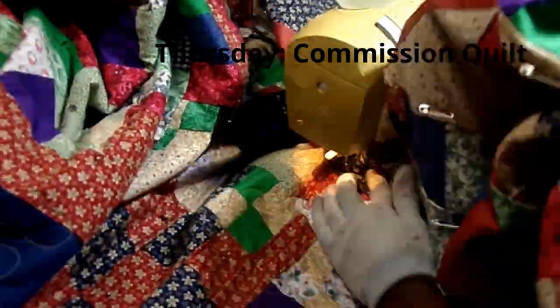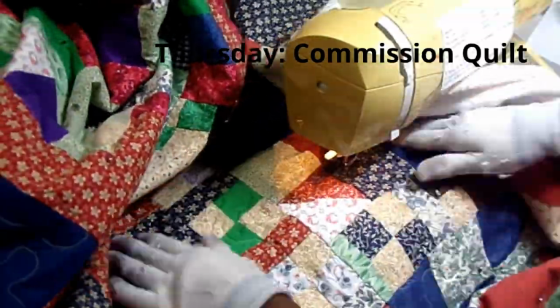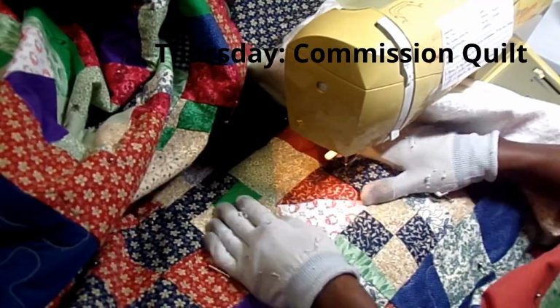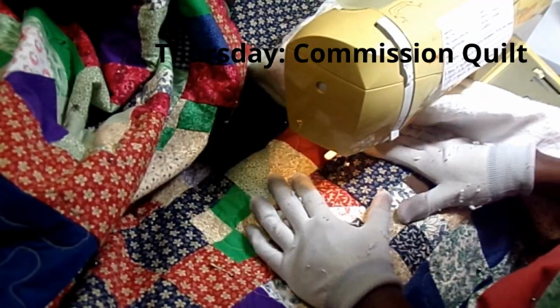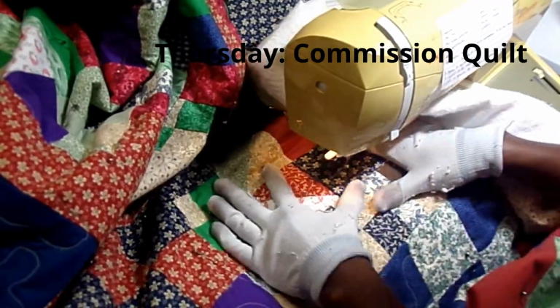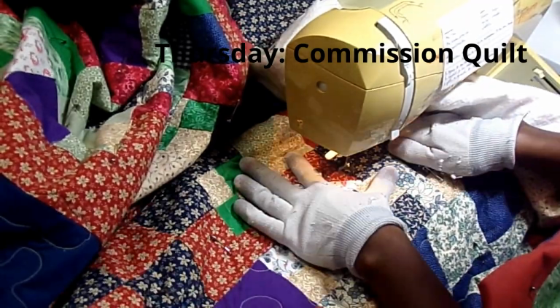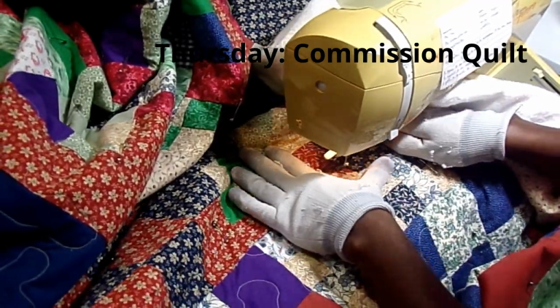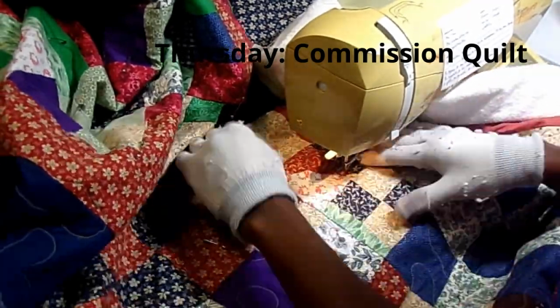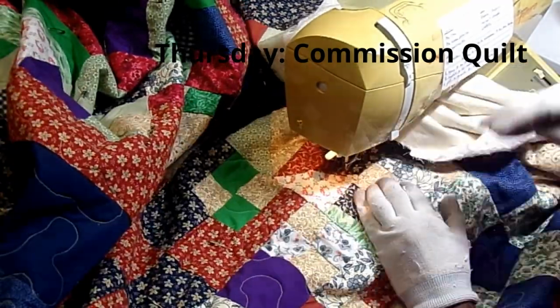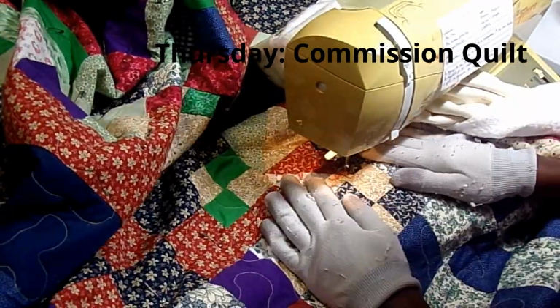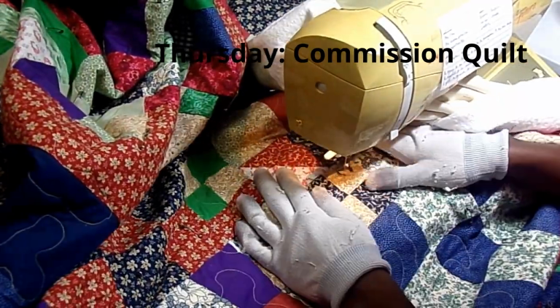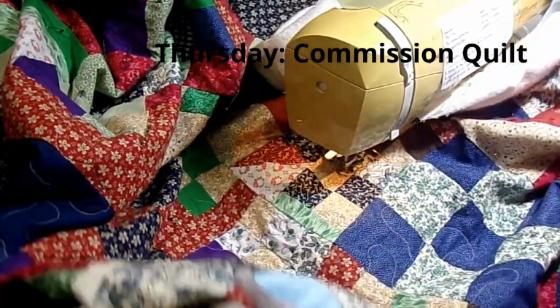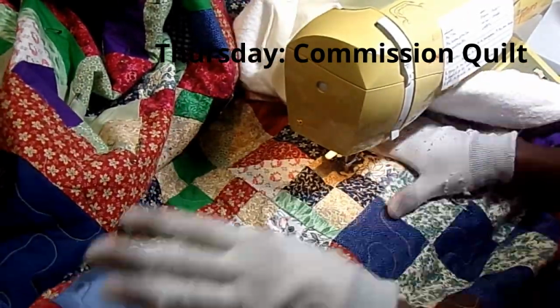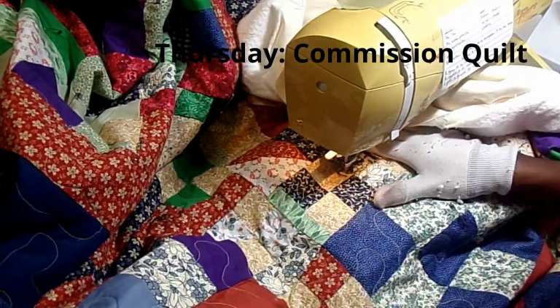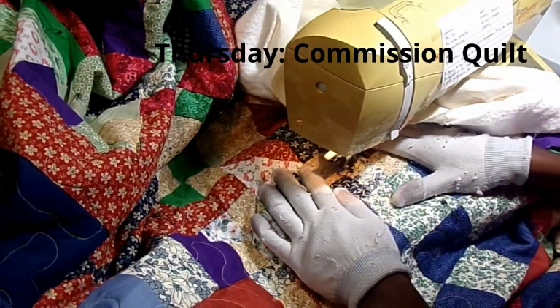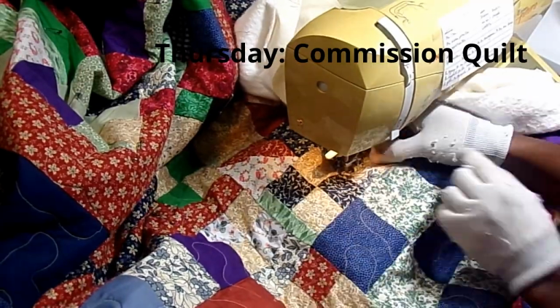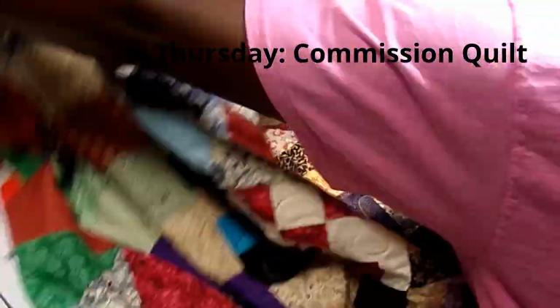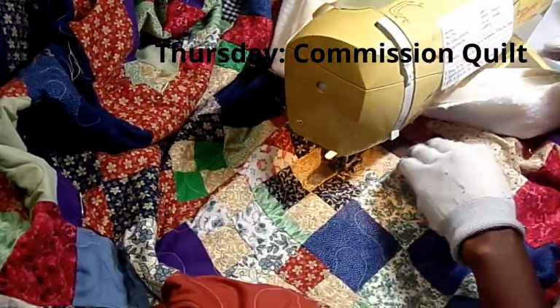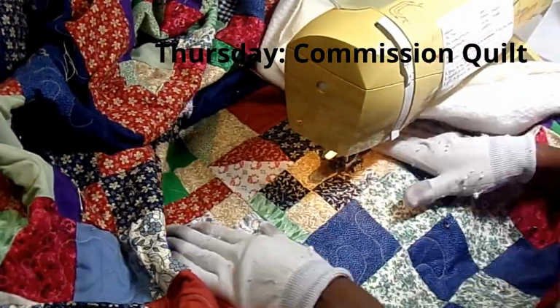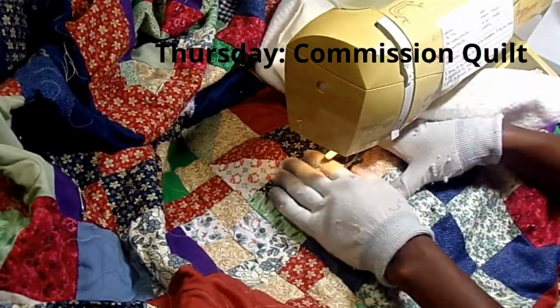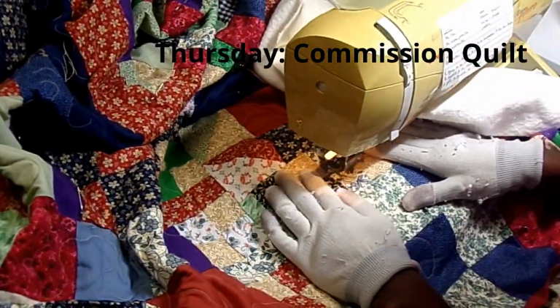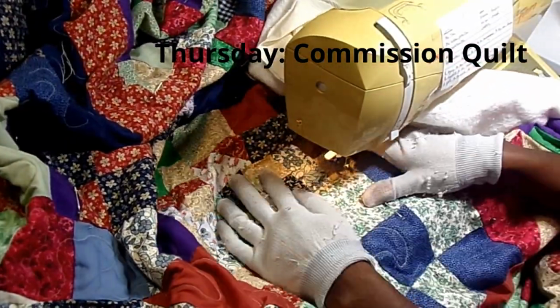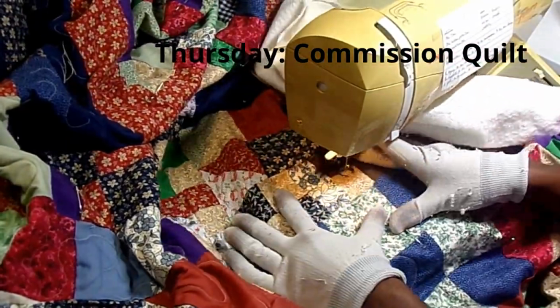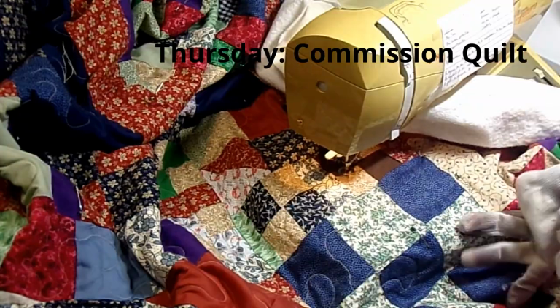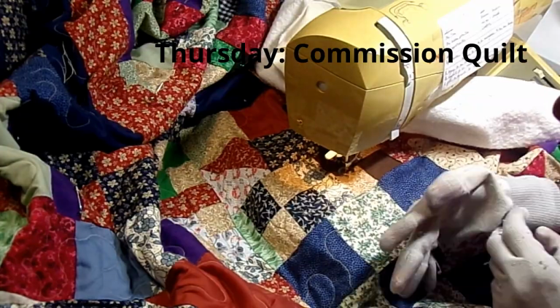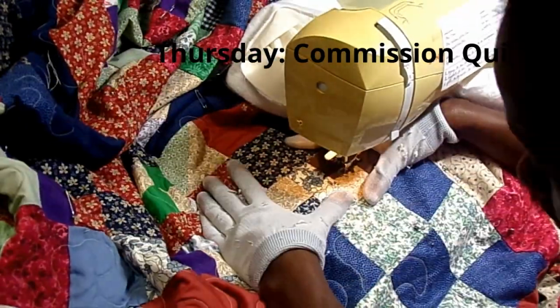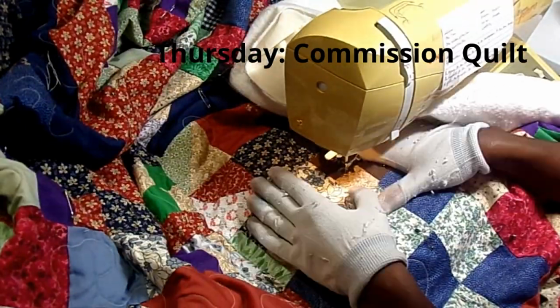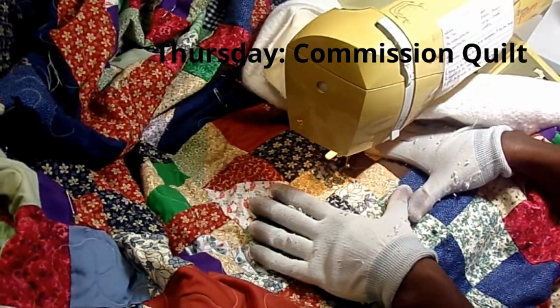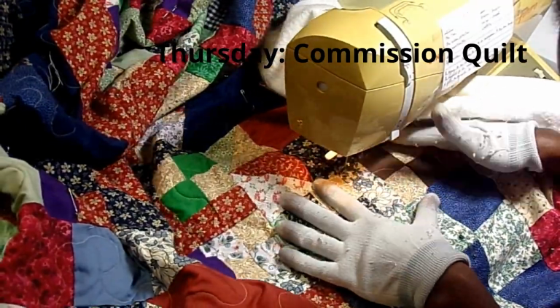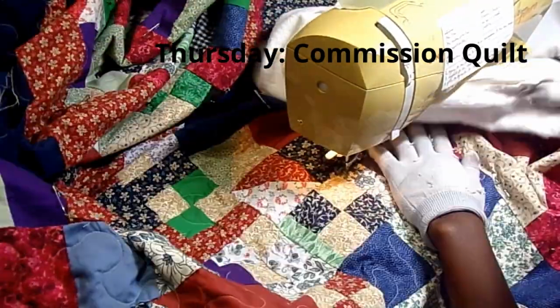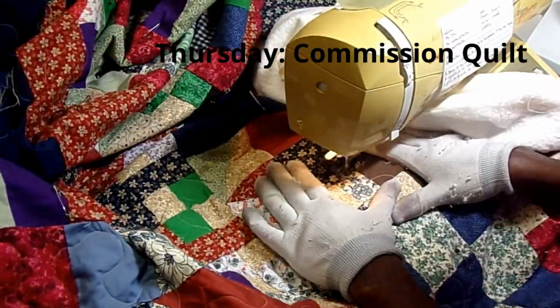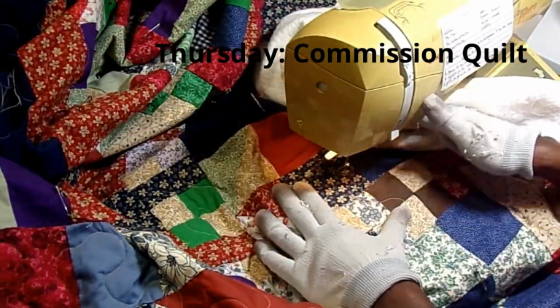I also have another shirt quilt that I'm going to be working on as well. If you have any questions about what you've seen in this video, leave them in the comments below, thumbs up this video, share it with your friends, let me know what else you've been working on in your sewing room, and I'll see you next time. Bye!